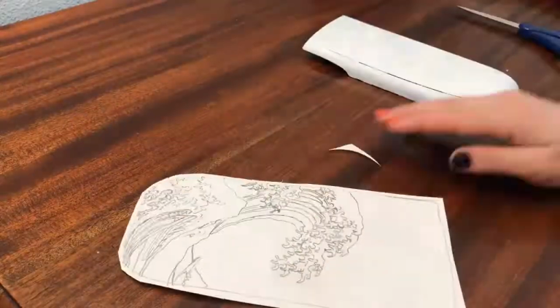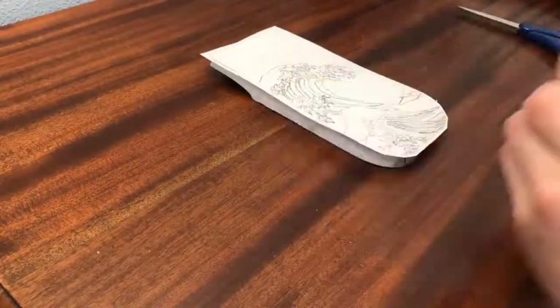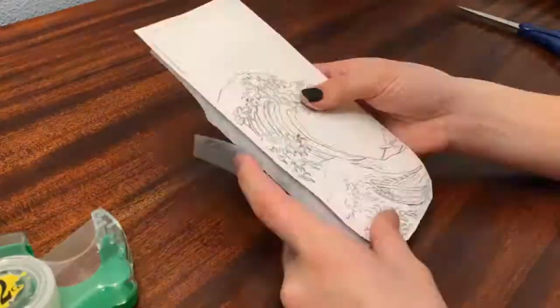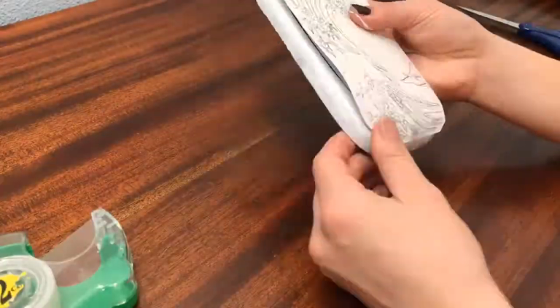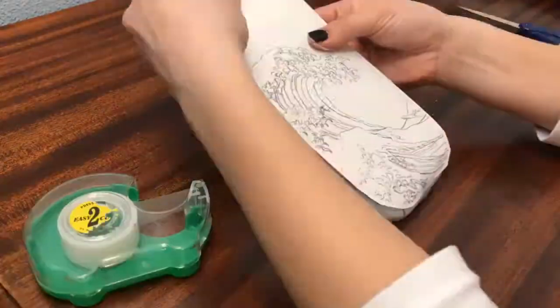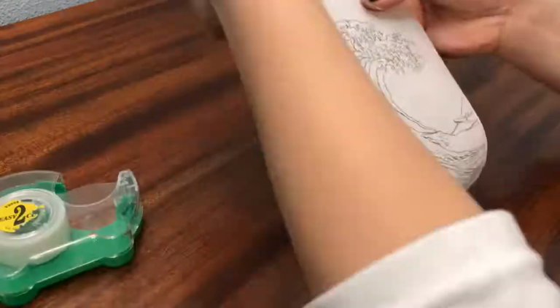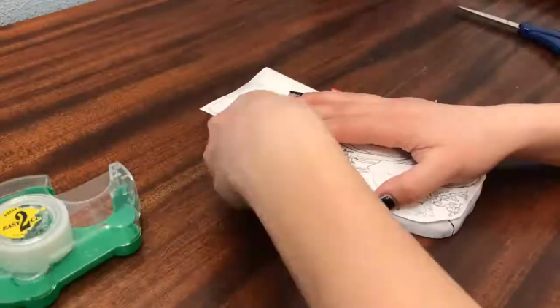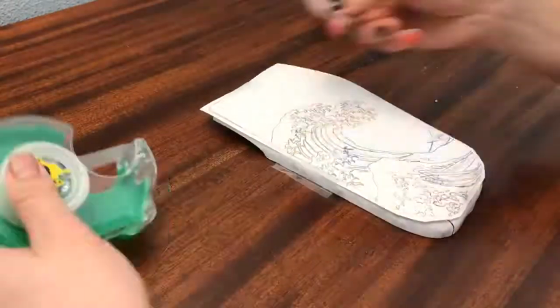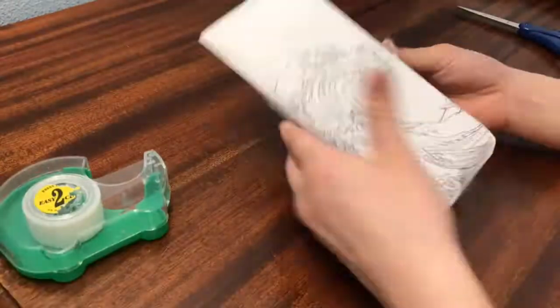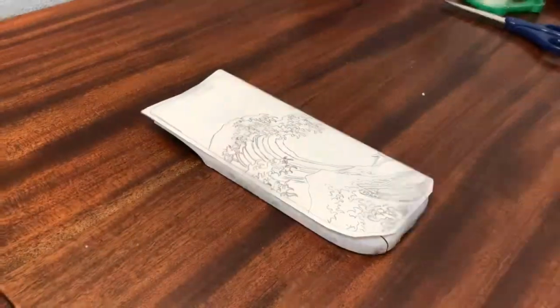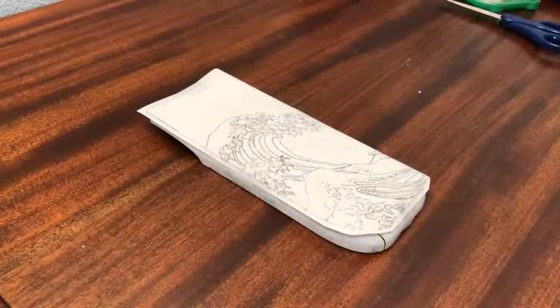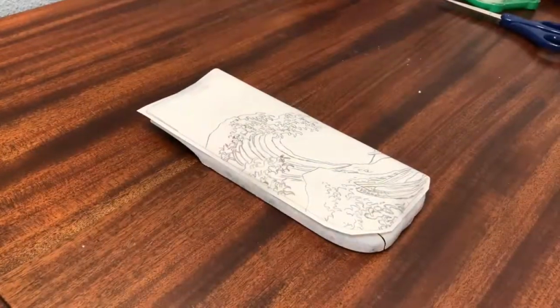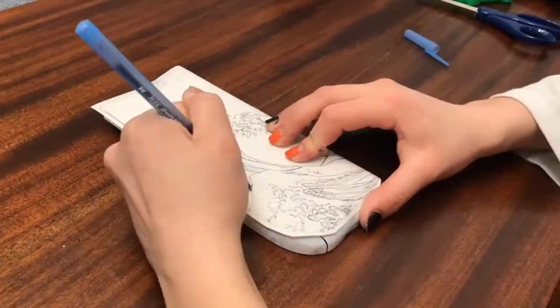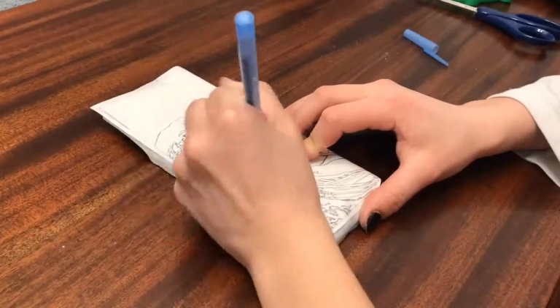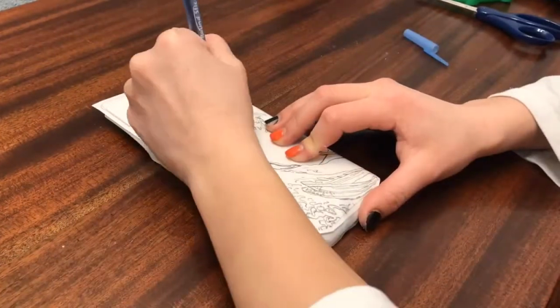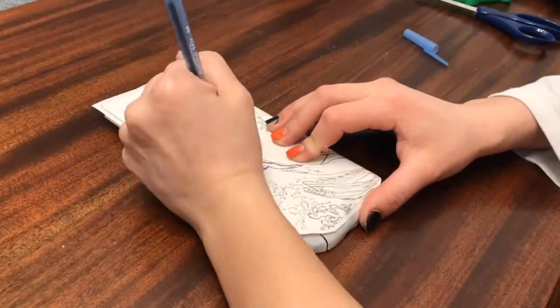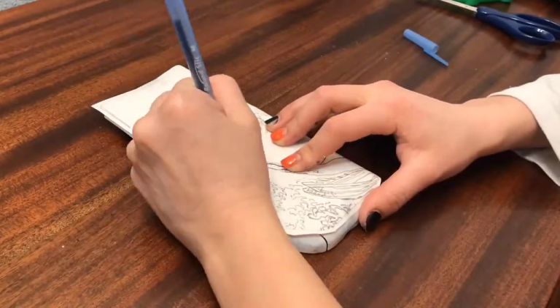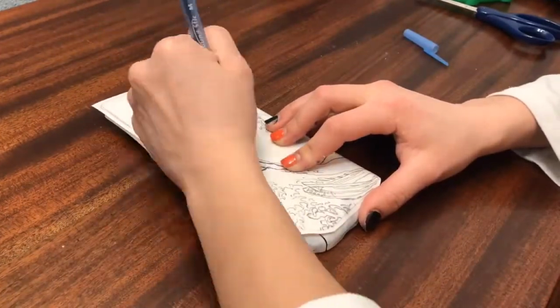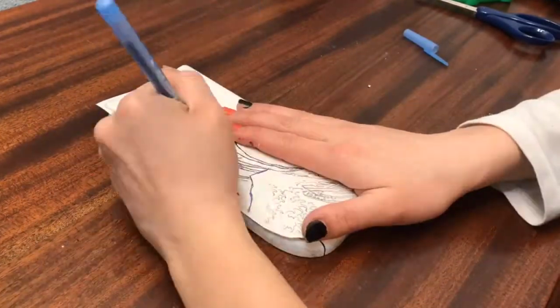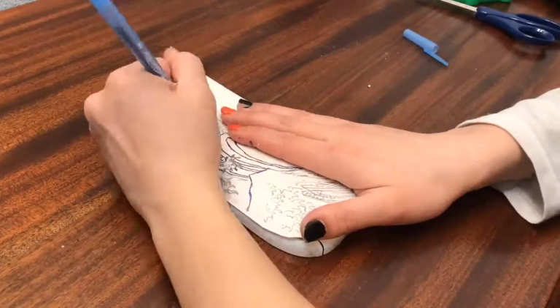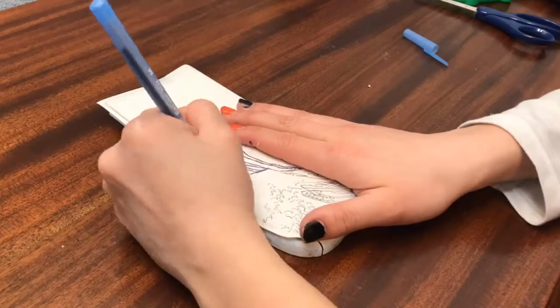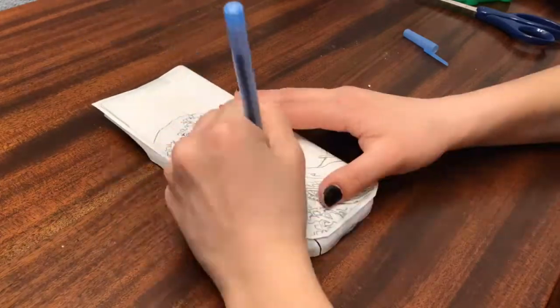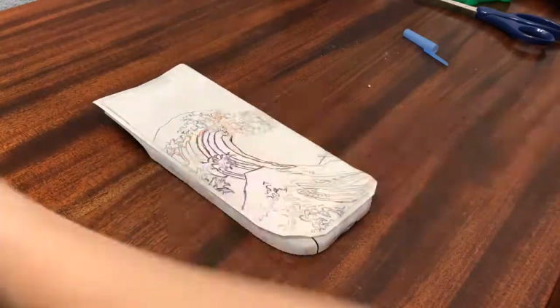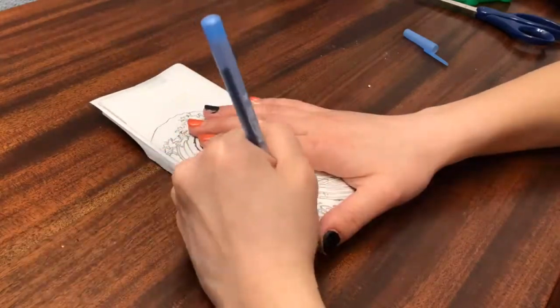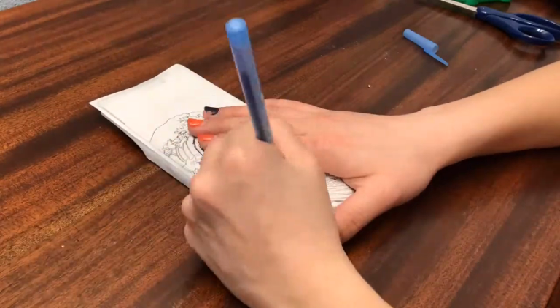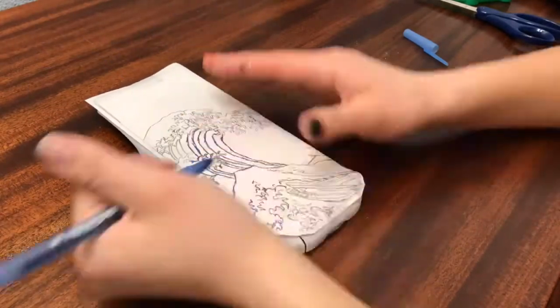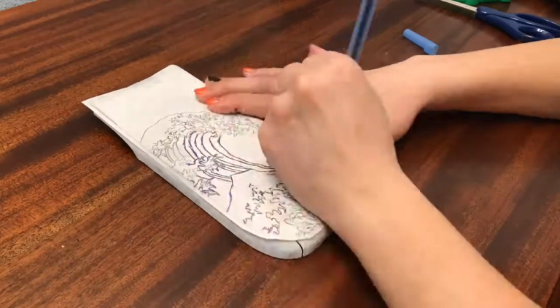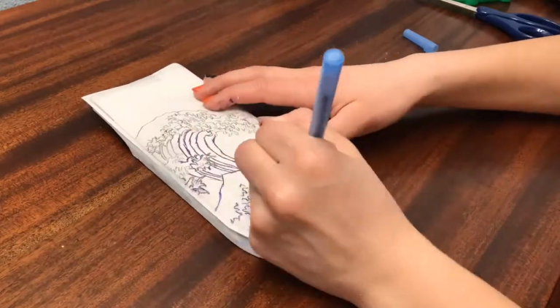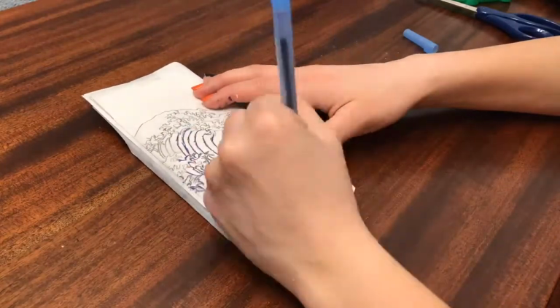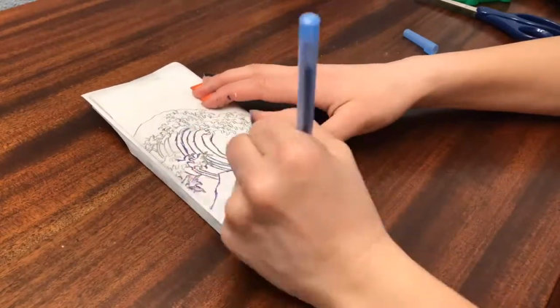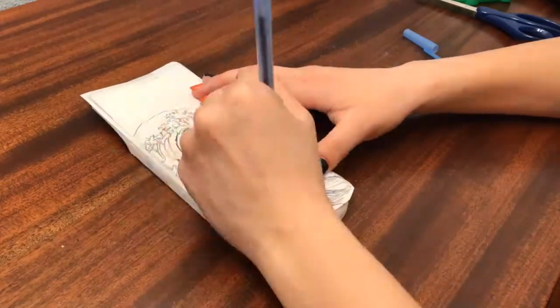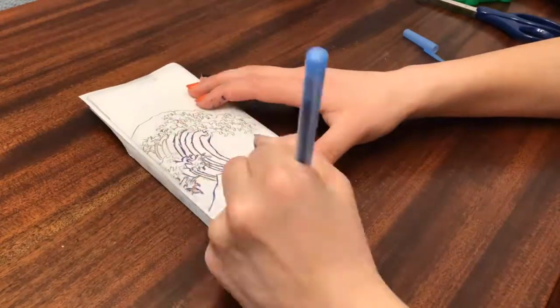After I did a bunch of scribbling on the back side of the paper, I then simply aligned the design to the lid and taped it in place so the transfer process would work correctly. I then proceeded to take a basic ballpoint pen and pressed hard while tracing the design.